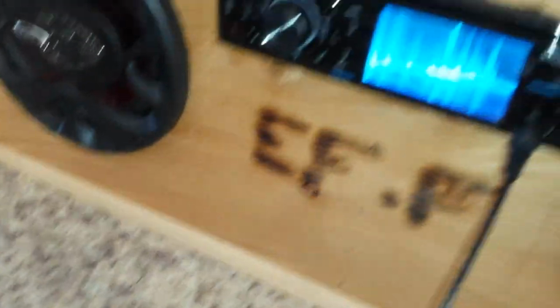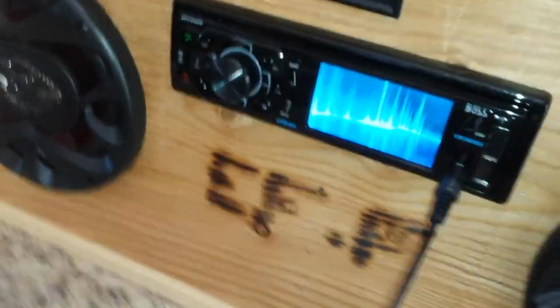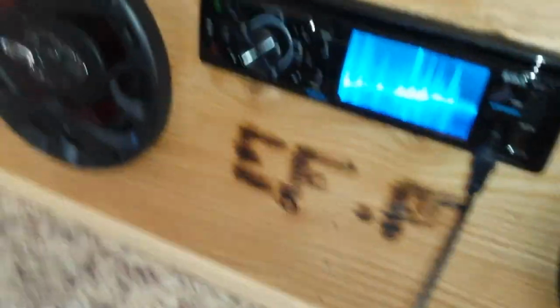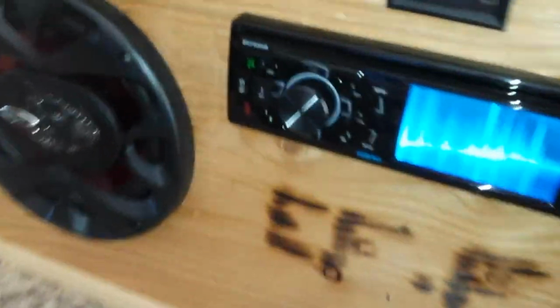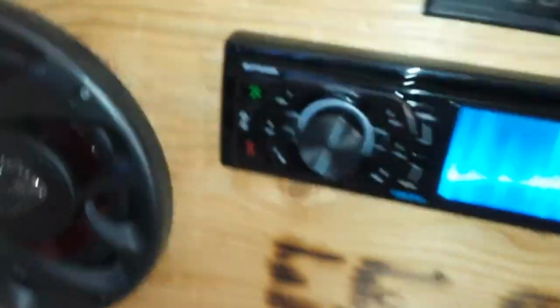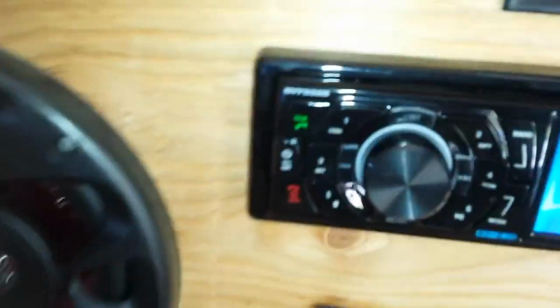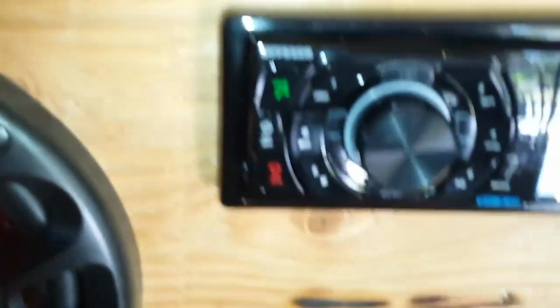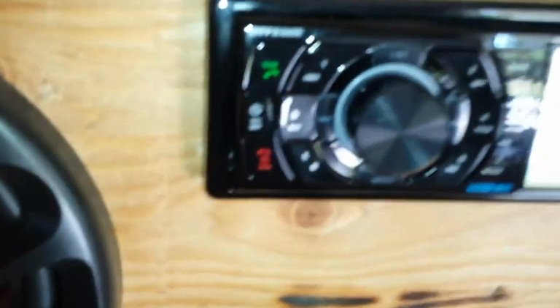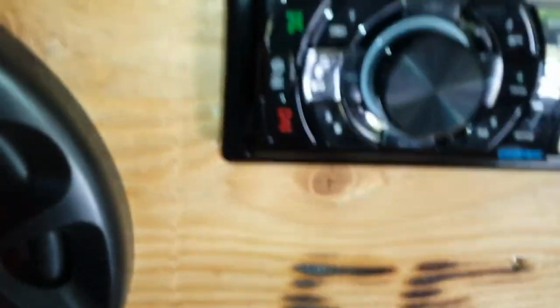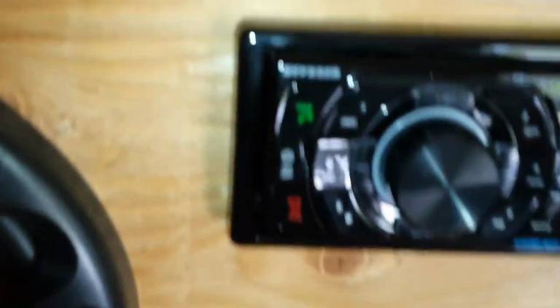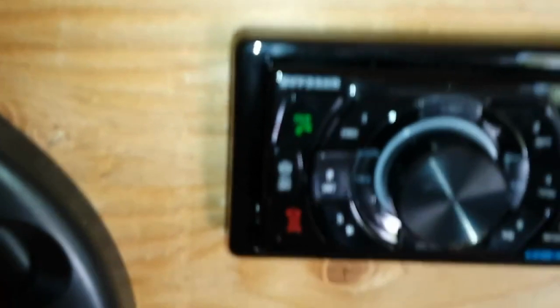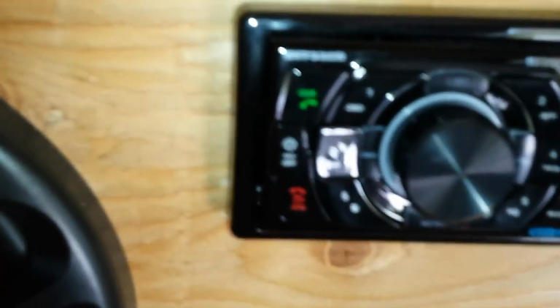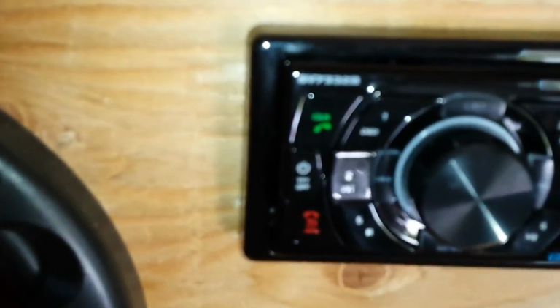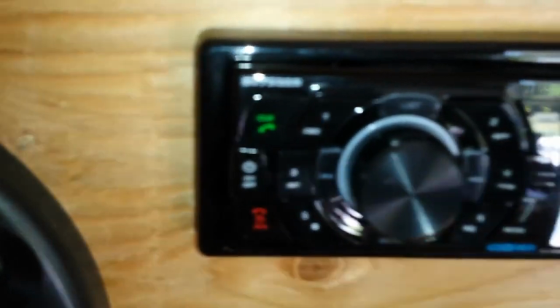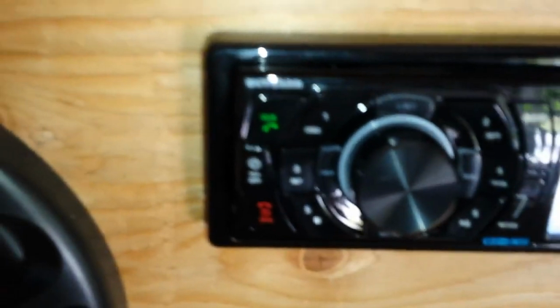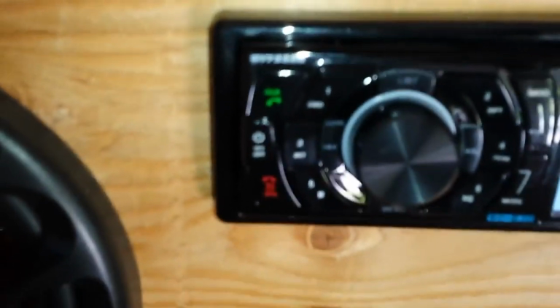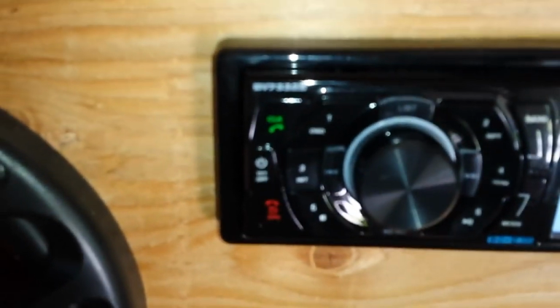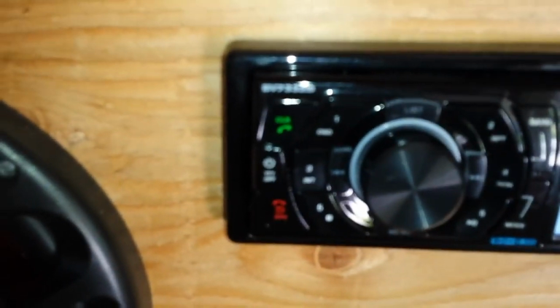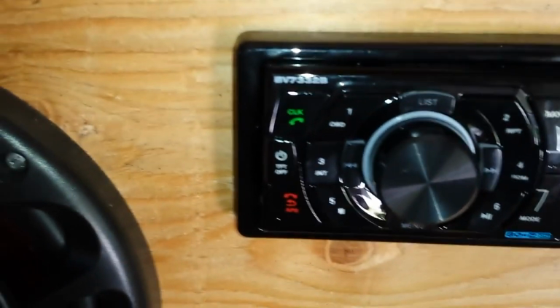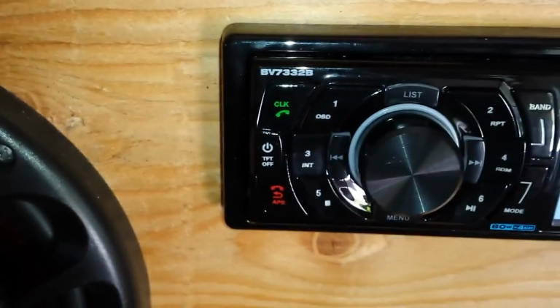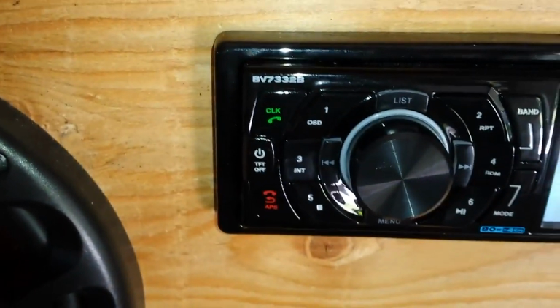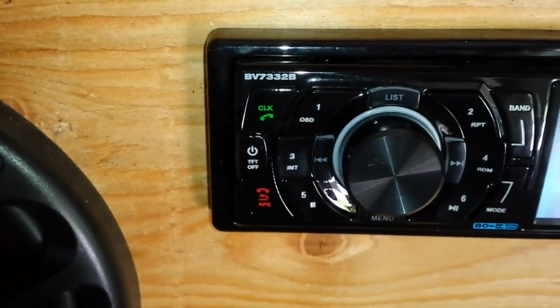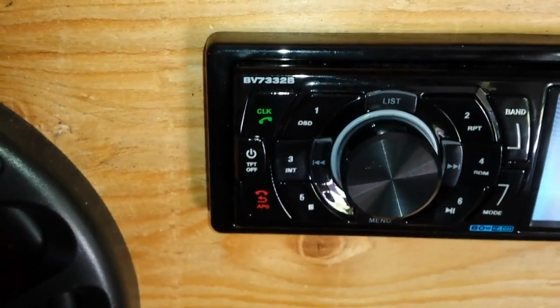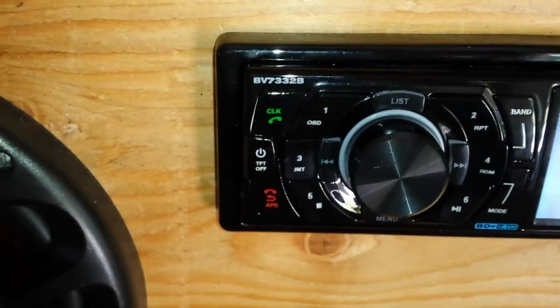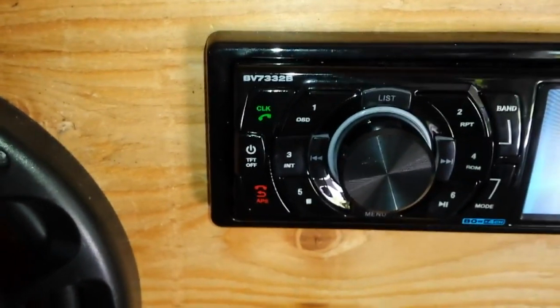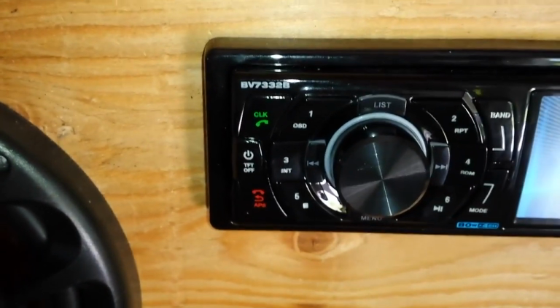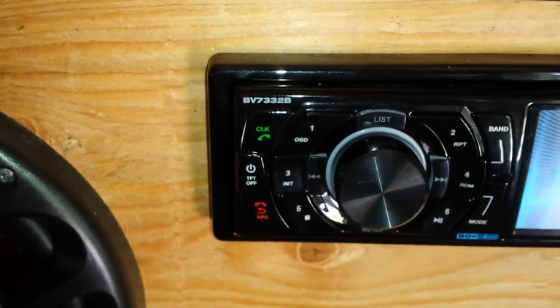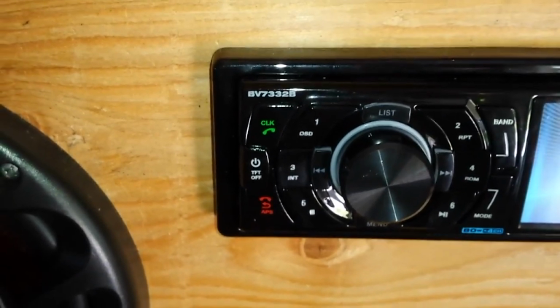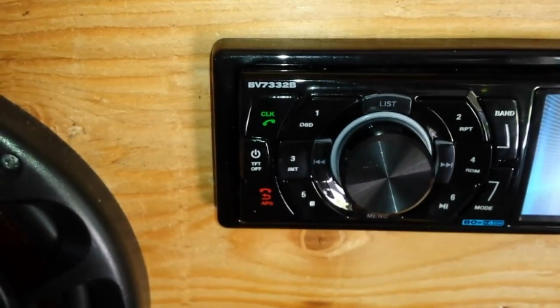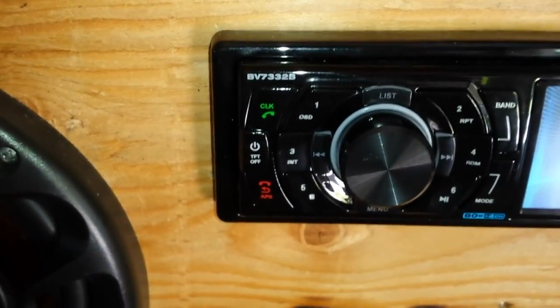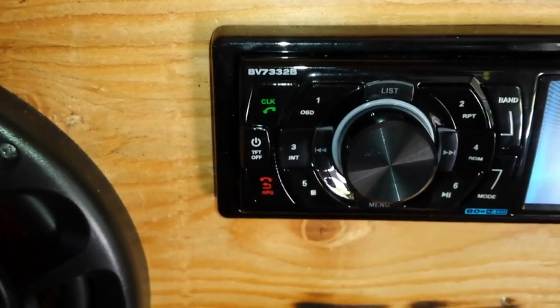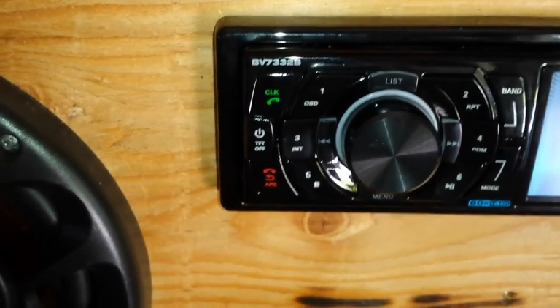It was cheap. It's a Boss head unit — the BV7332B. You know, it's alright.